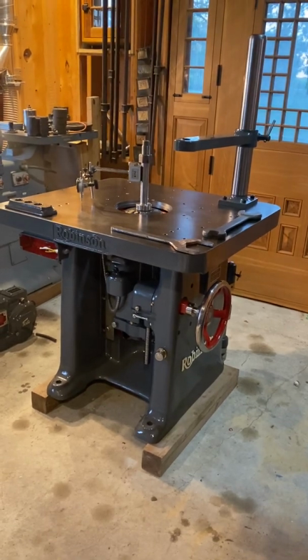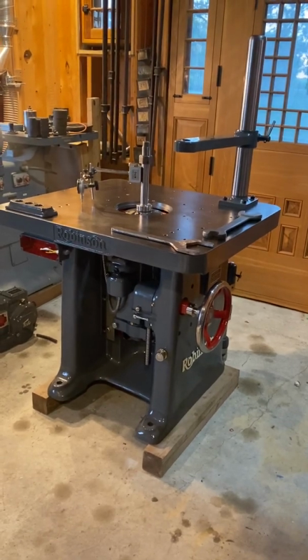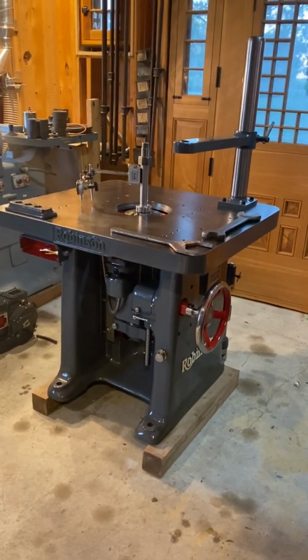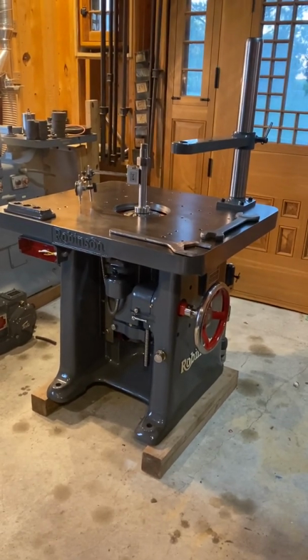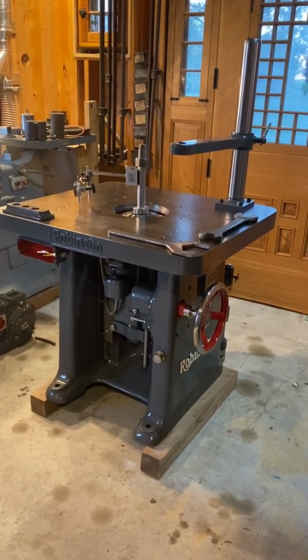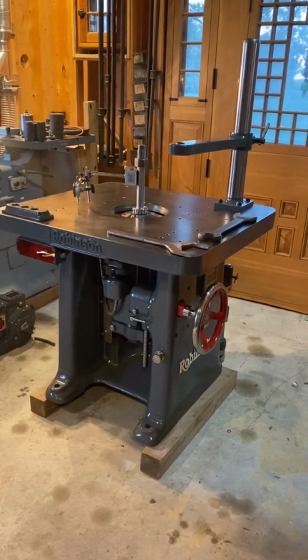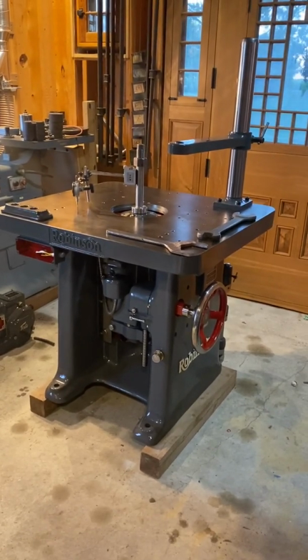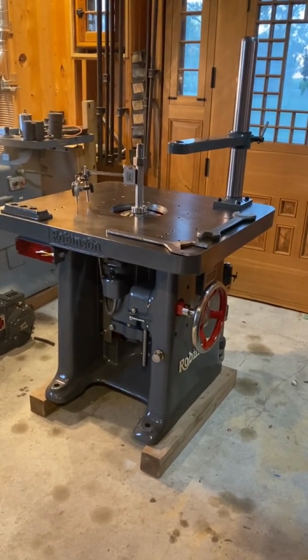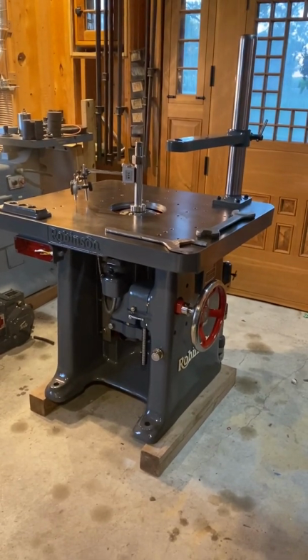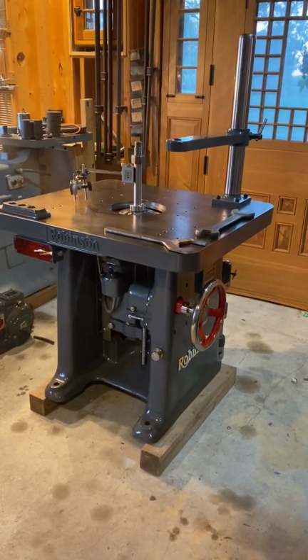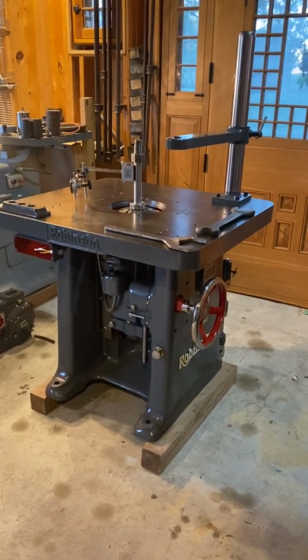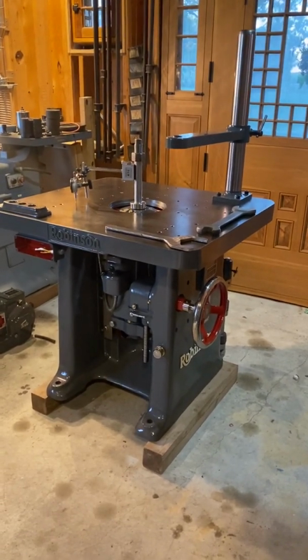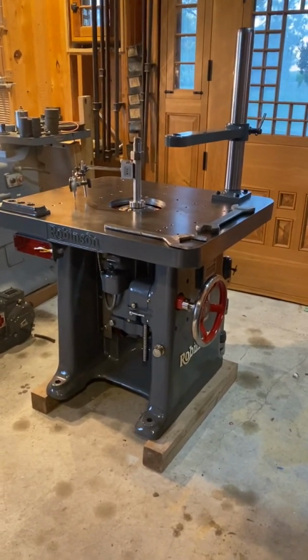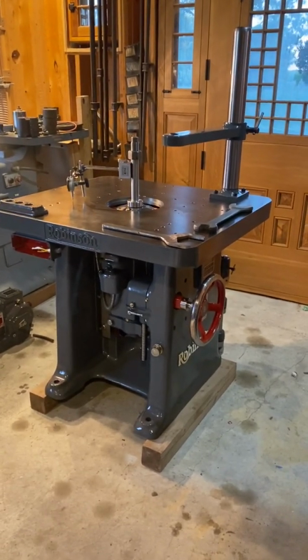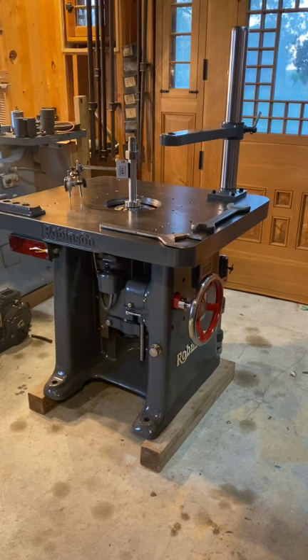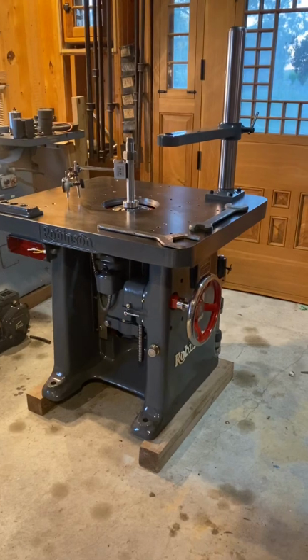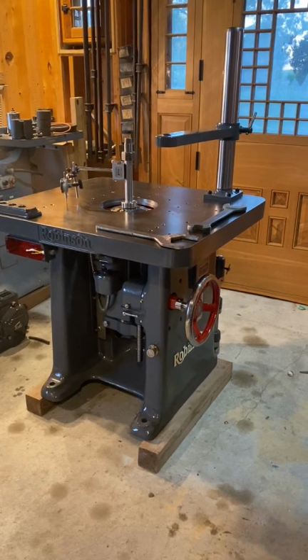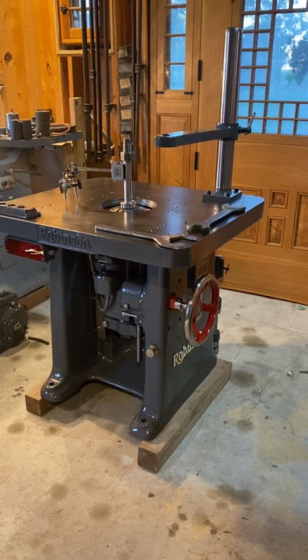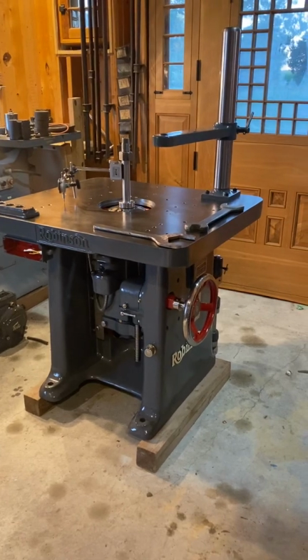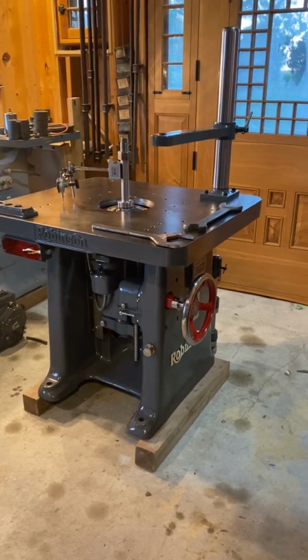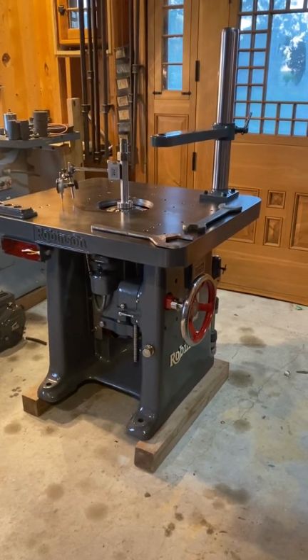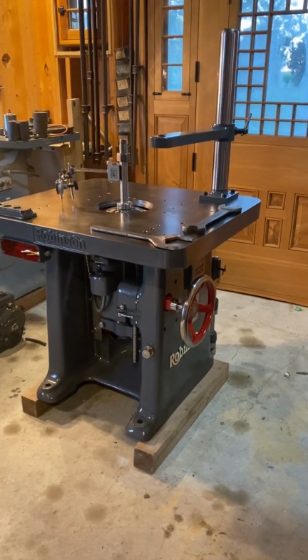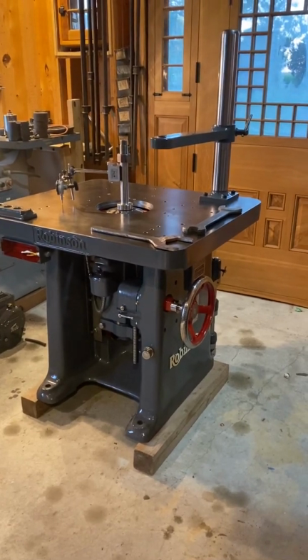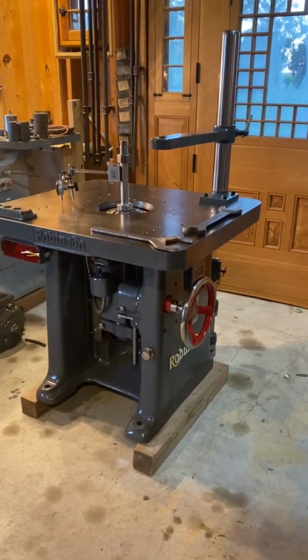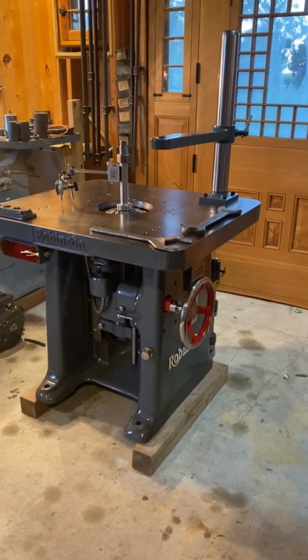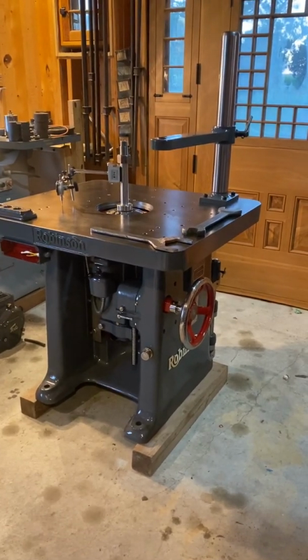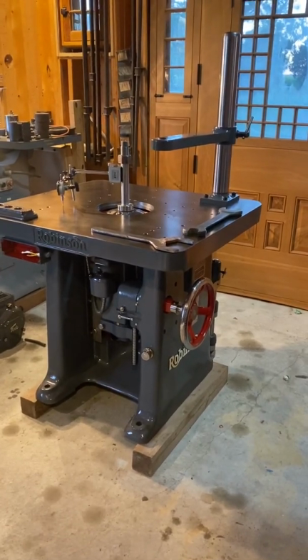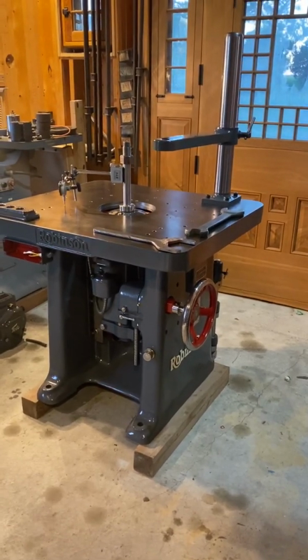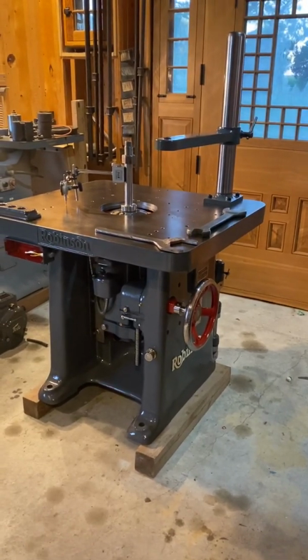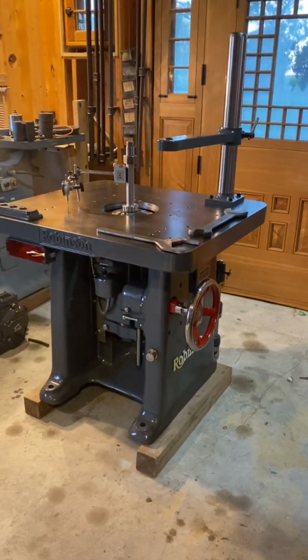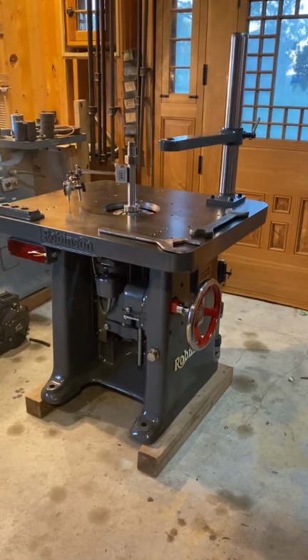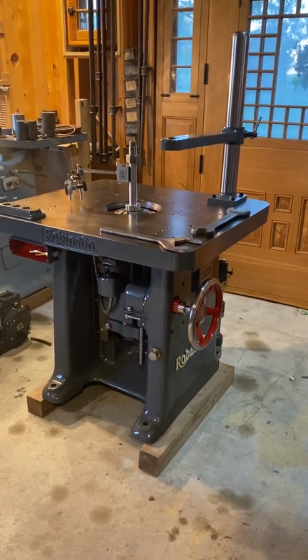This thing is dialing in just beautifully for a 70-year-old piece of kit. And don't let the age fool you — she's a beauty.